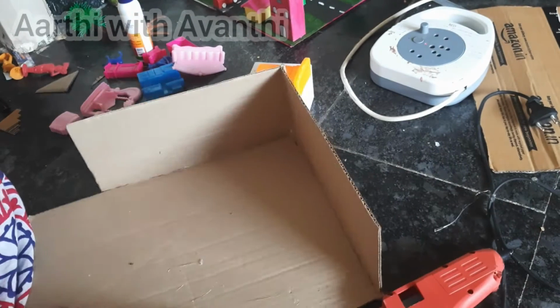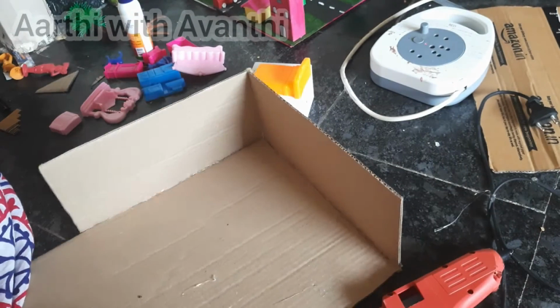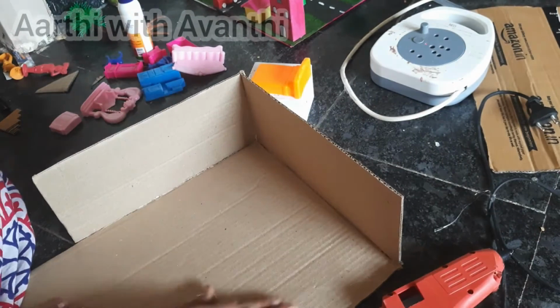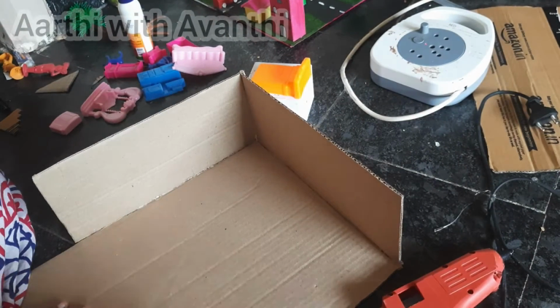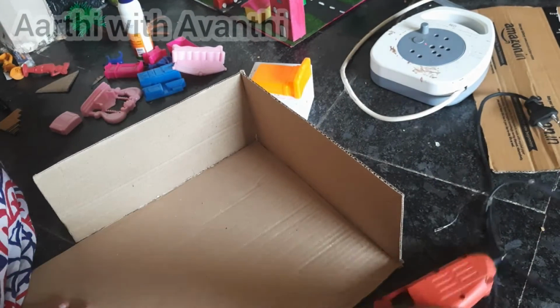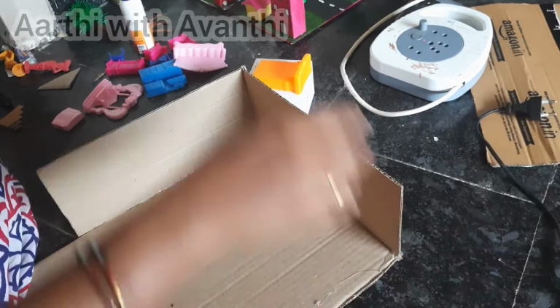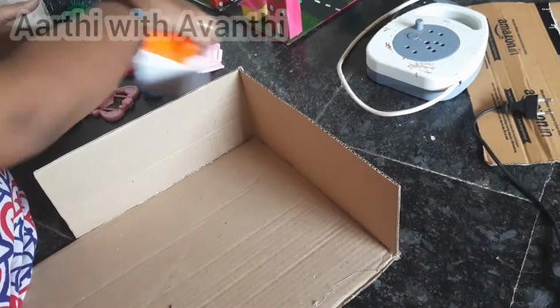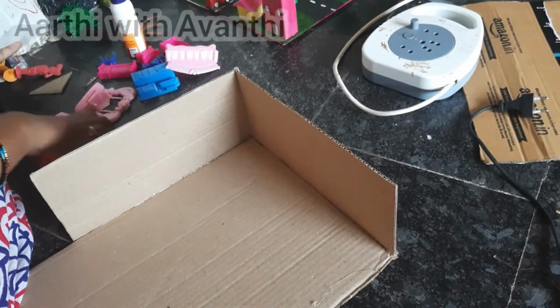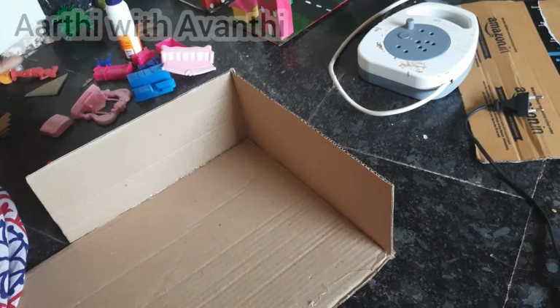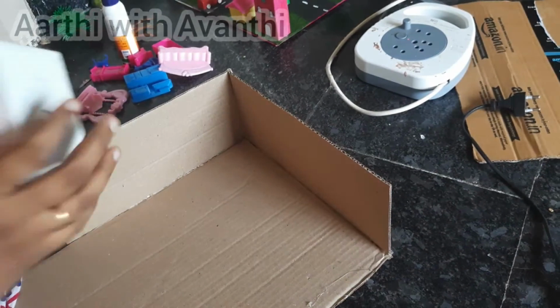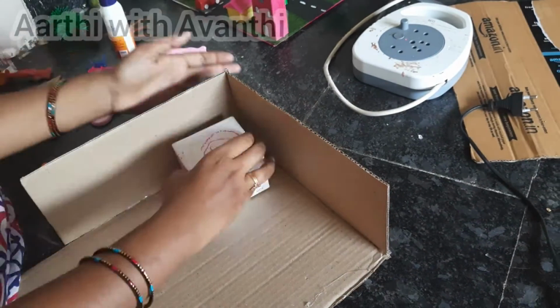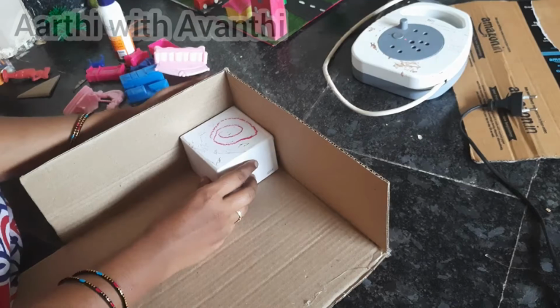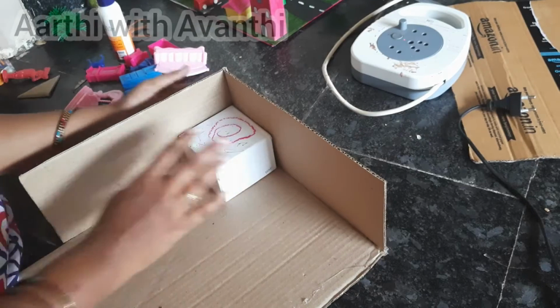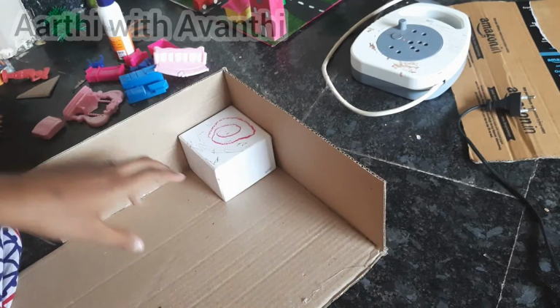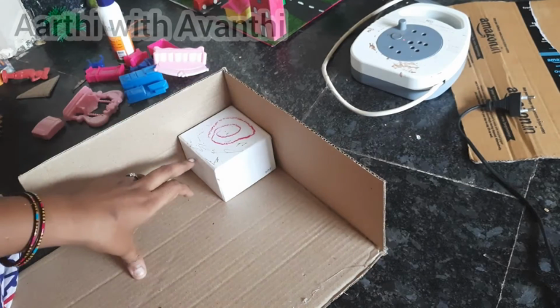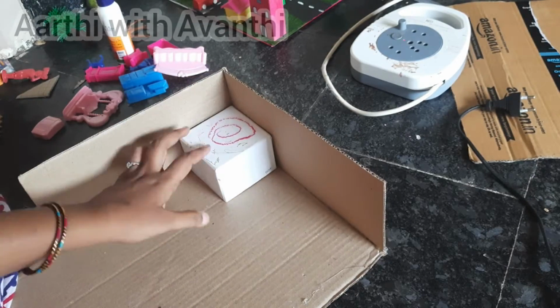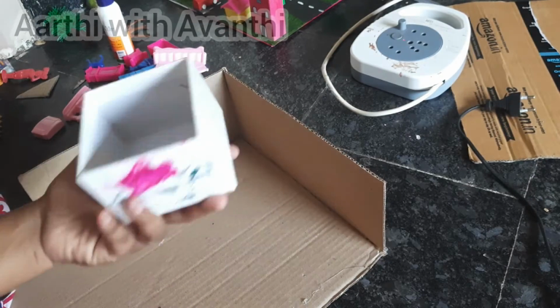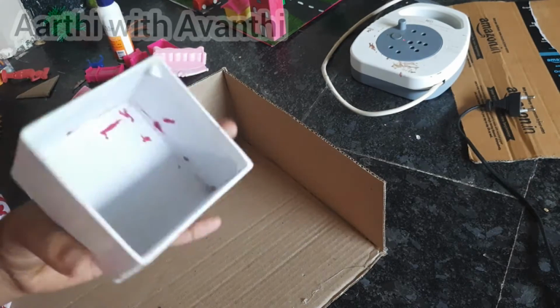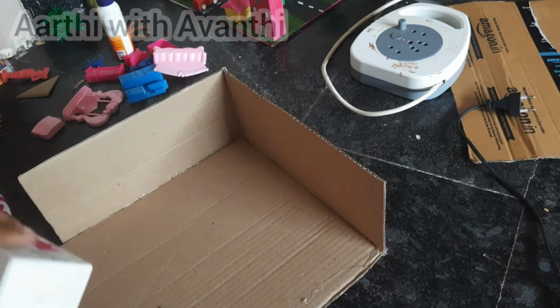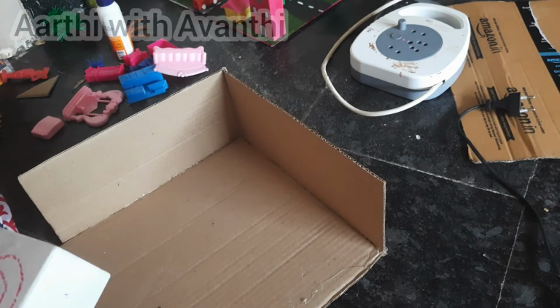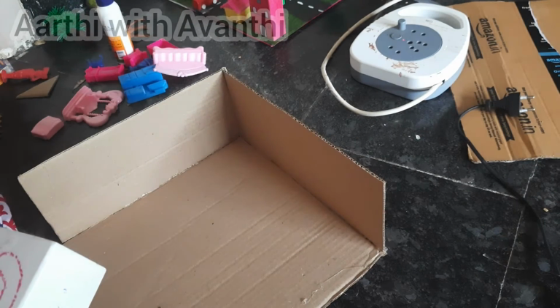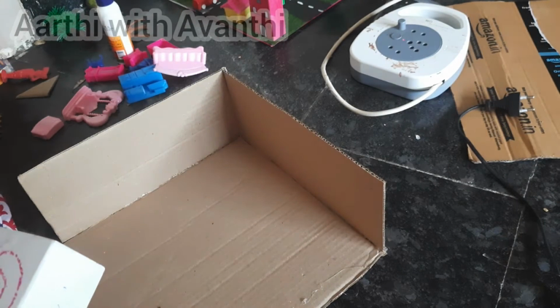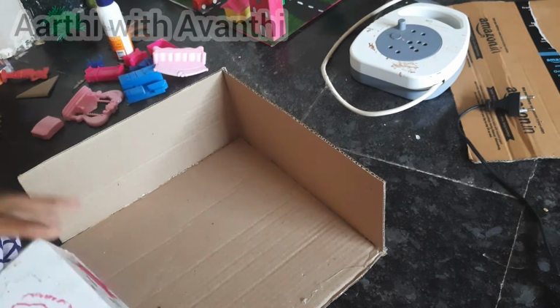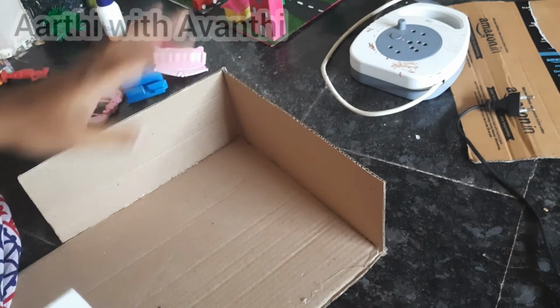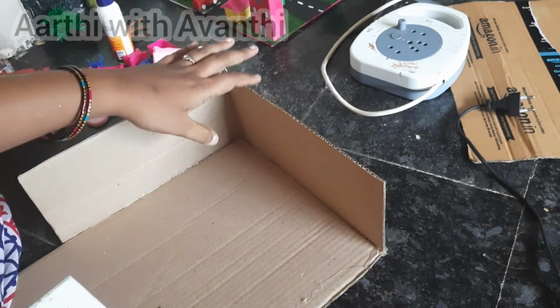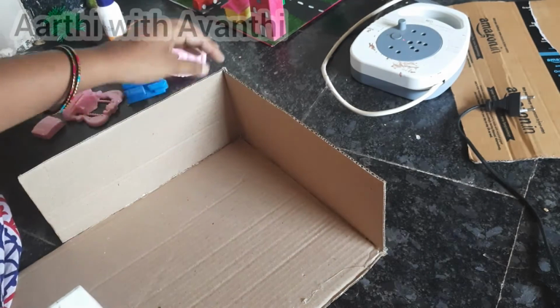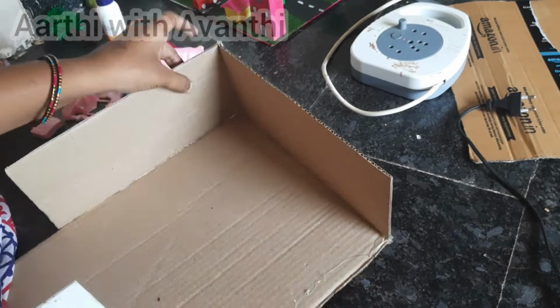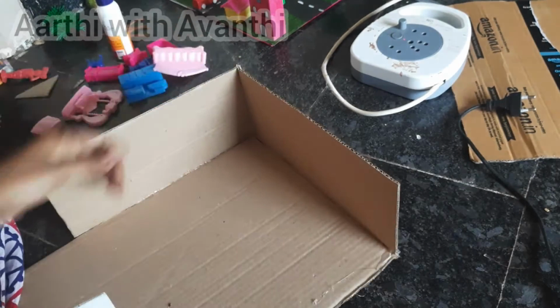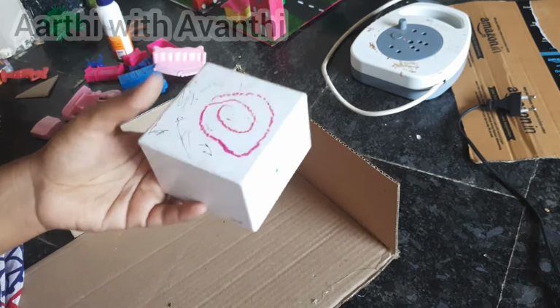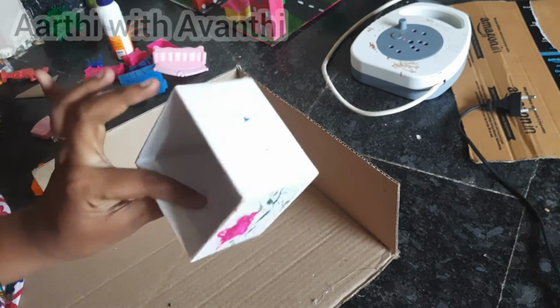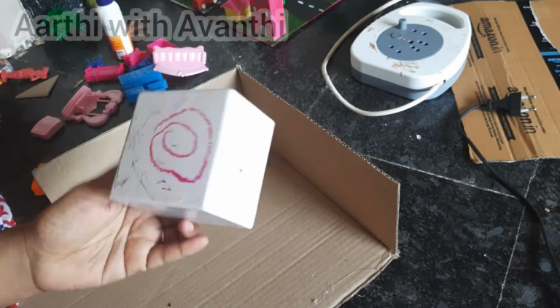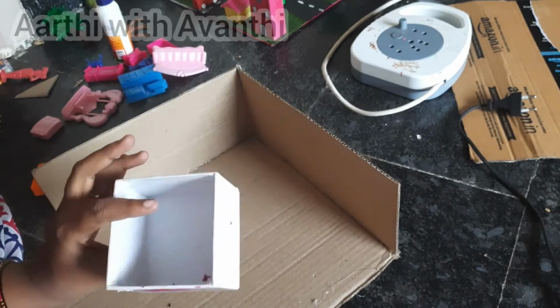If you are using the plug, you can handle it too. I can use the glue gun as well — if you are using the plug, I can handle it.